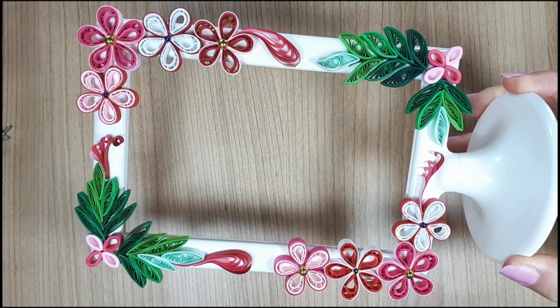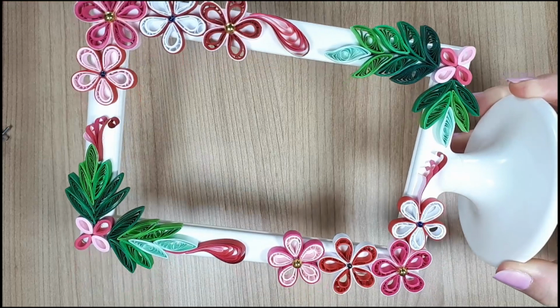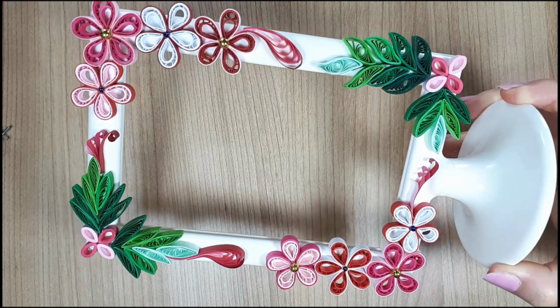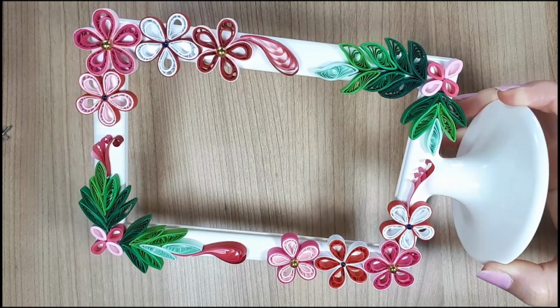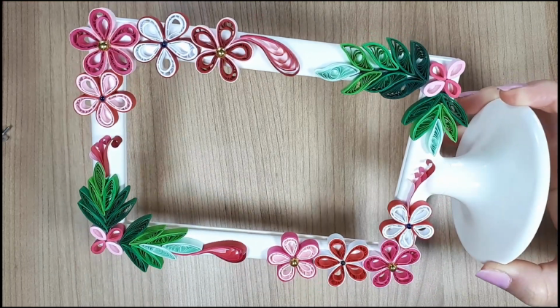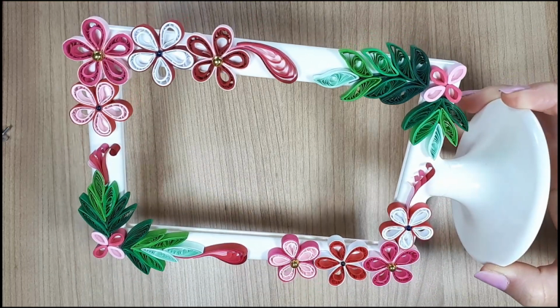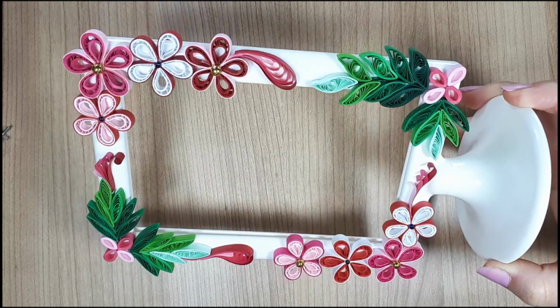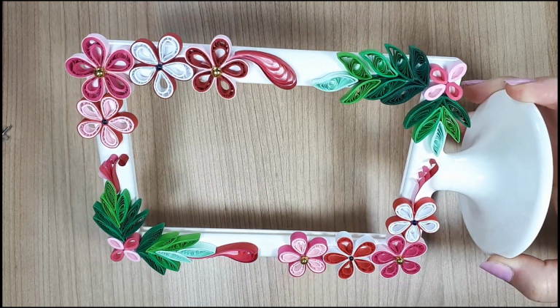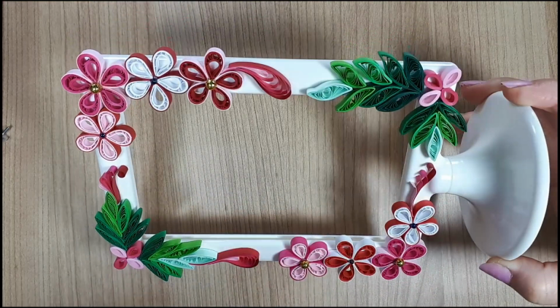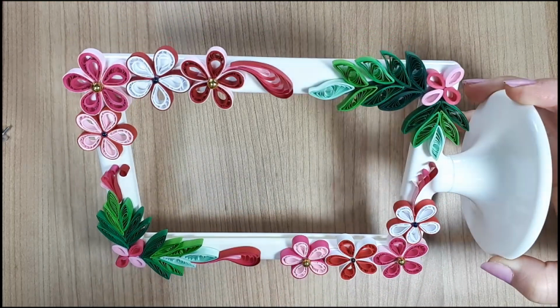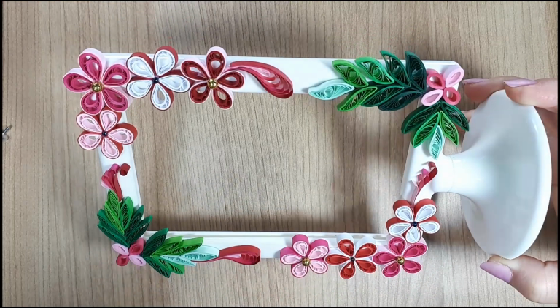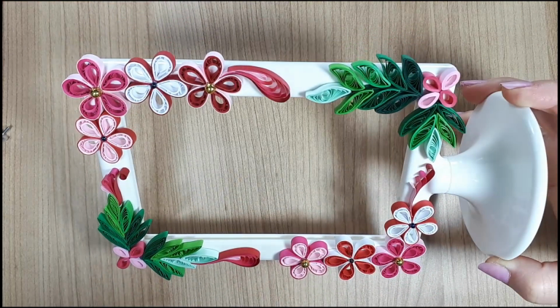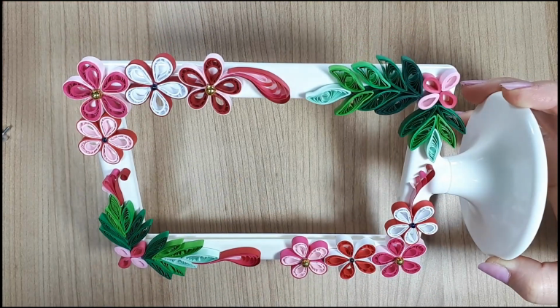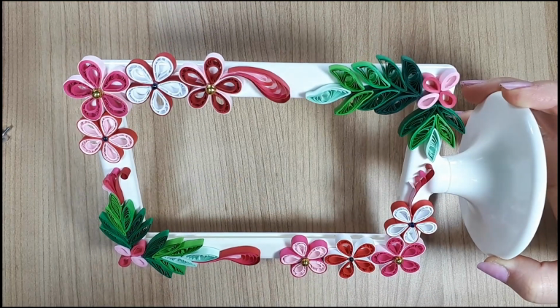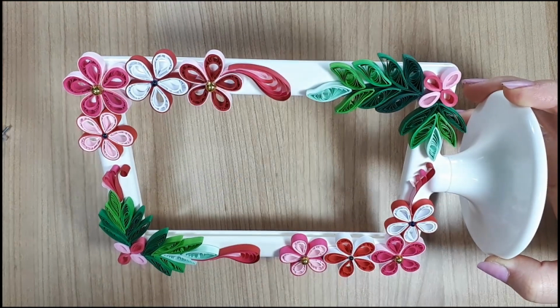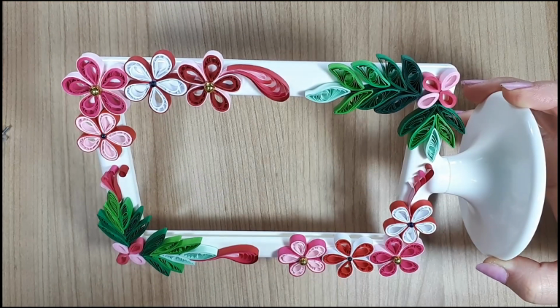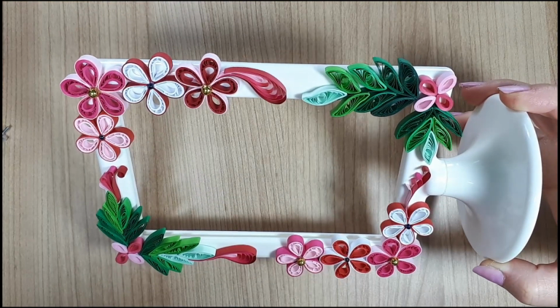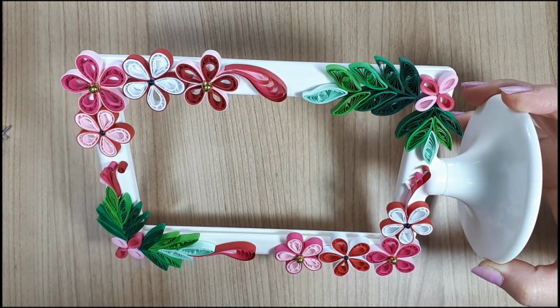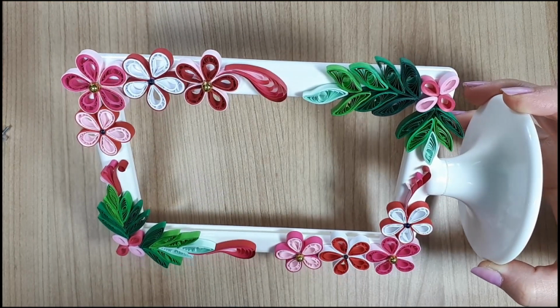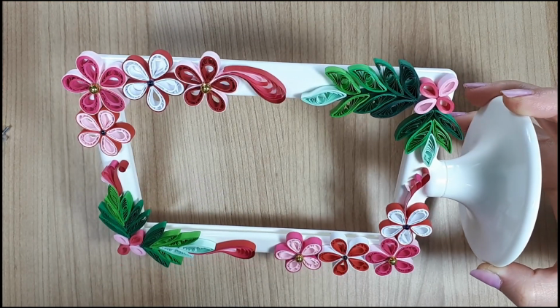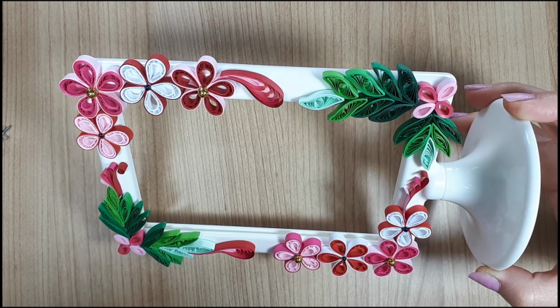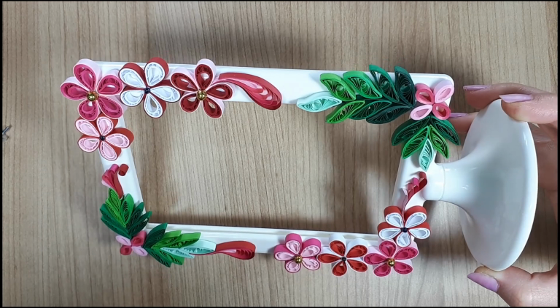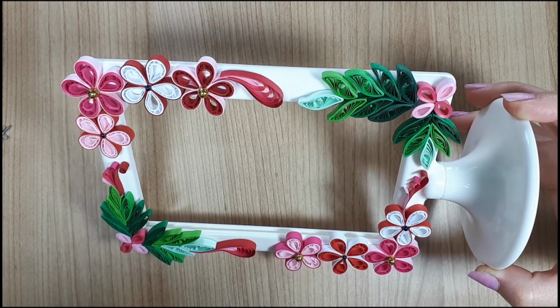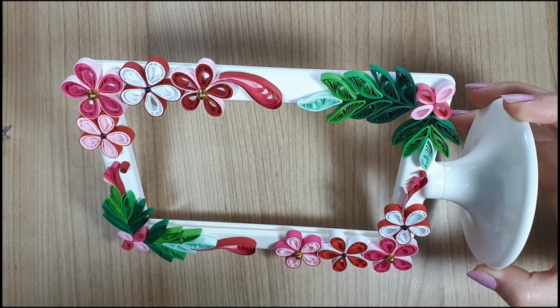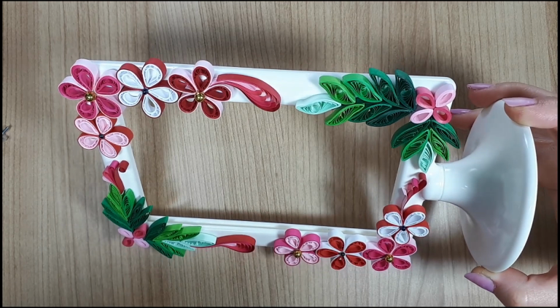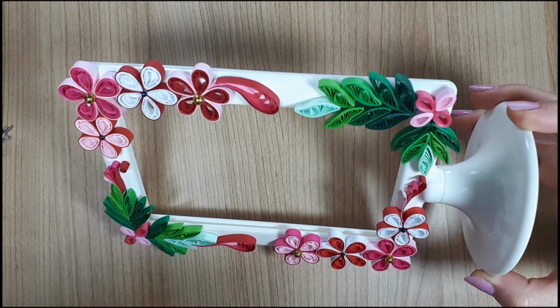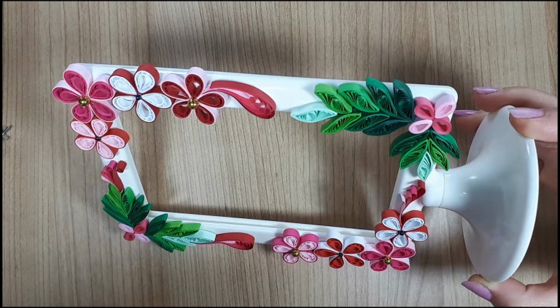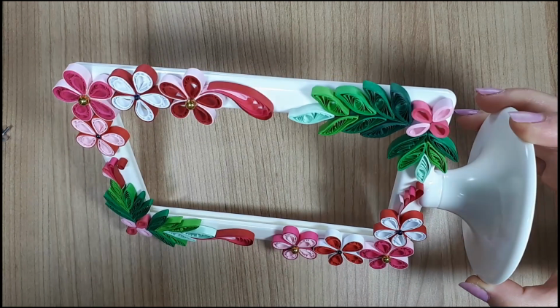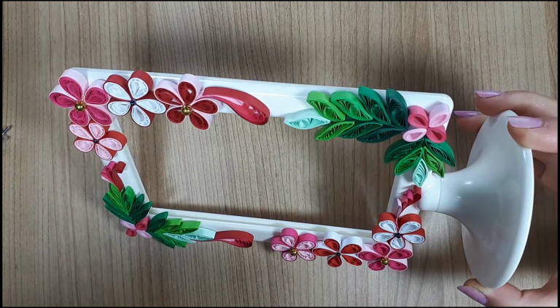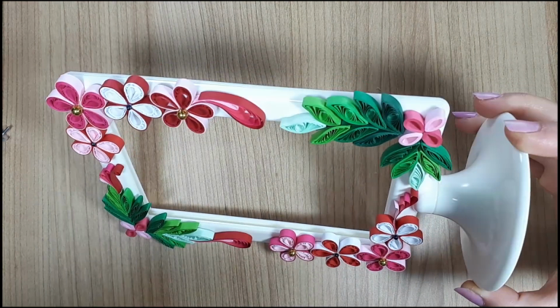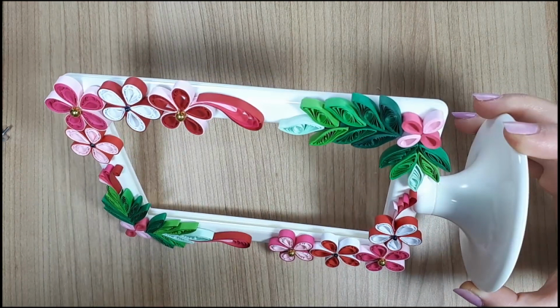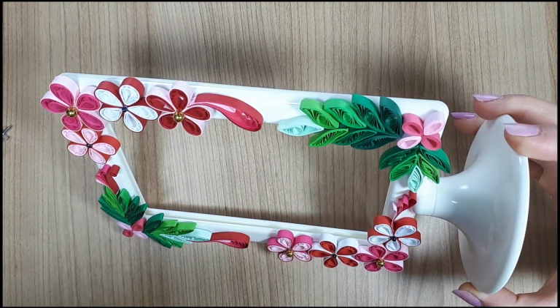This is the first video in a series in which I will use common IKEA items and transform them from plain and uninspiring to looking great.